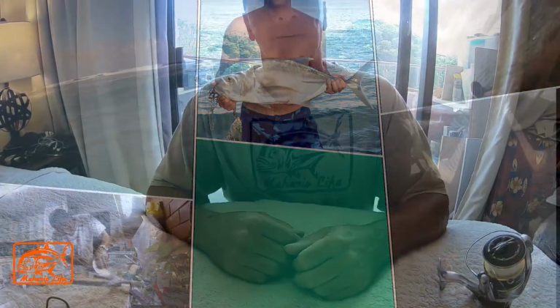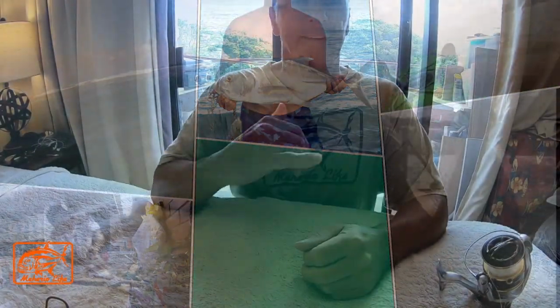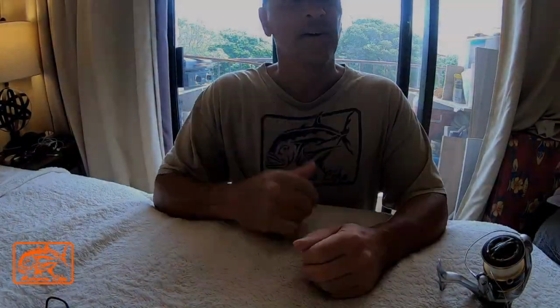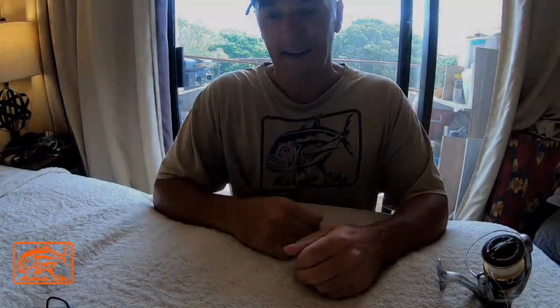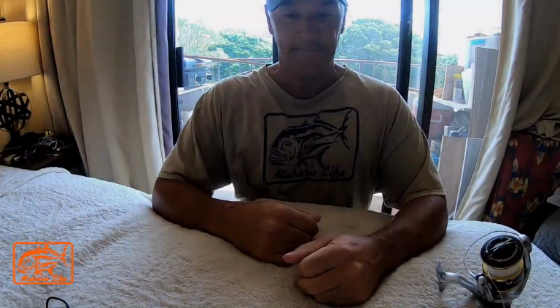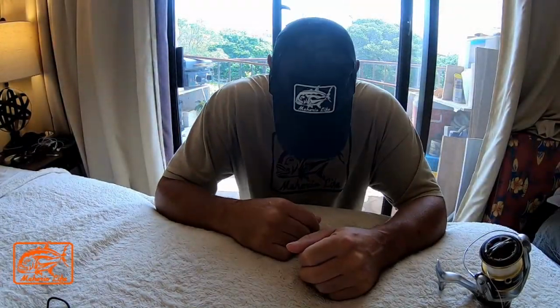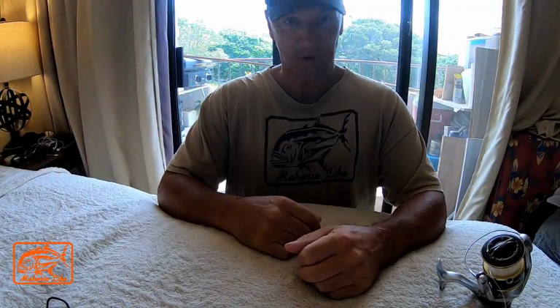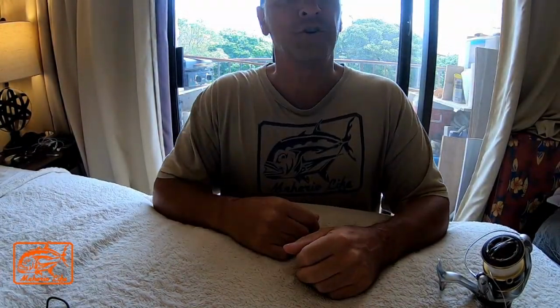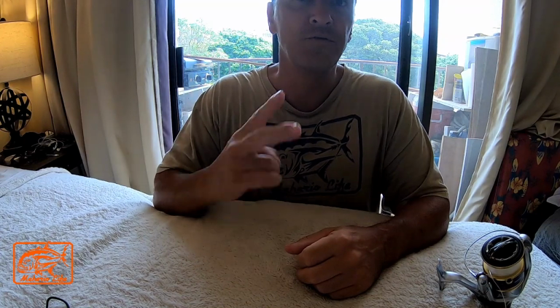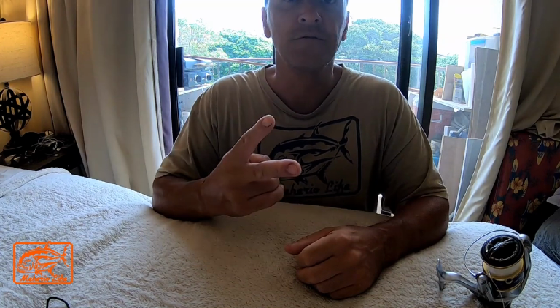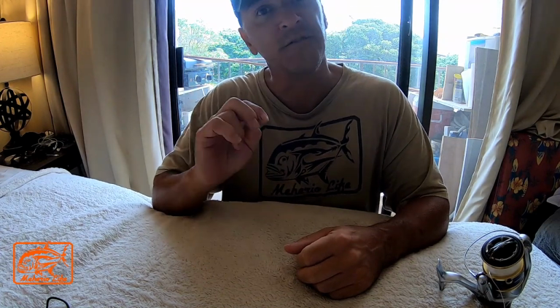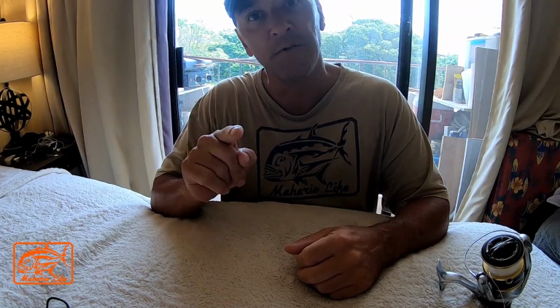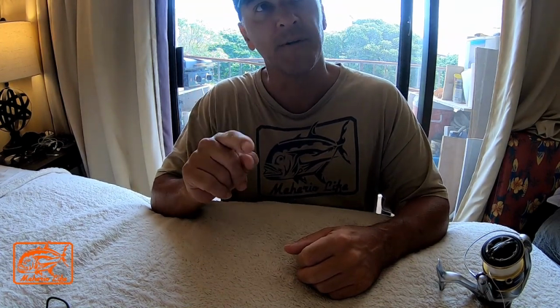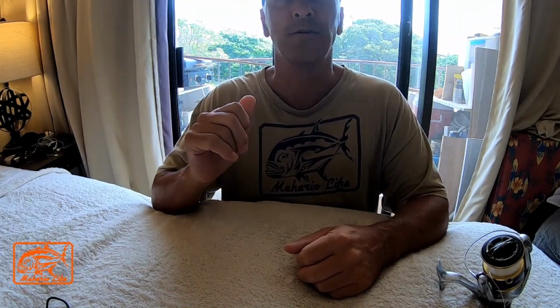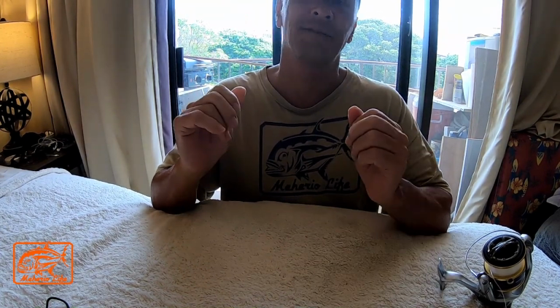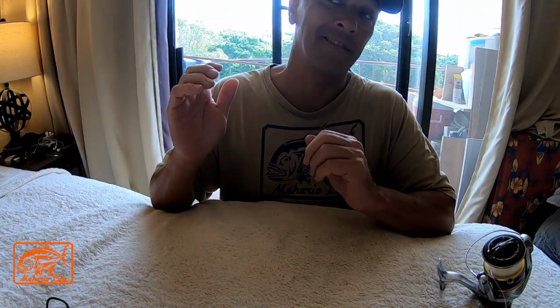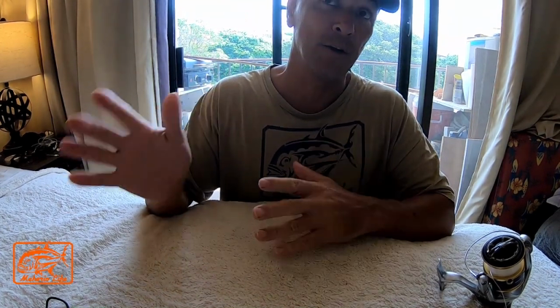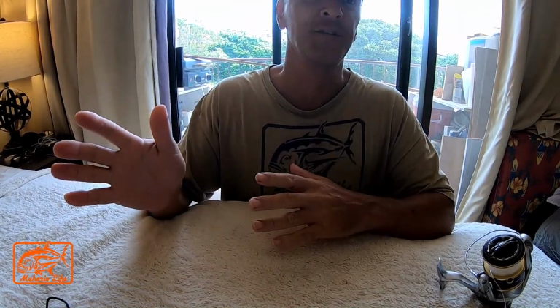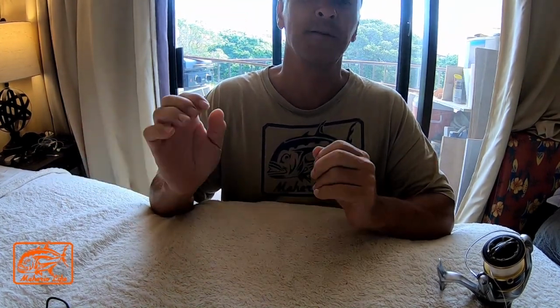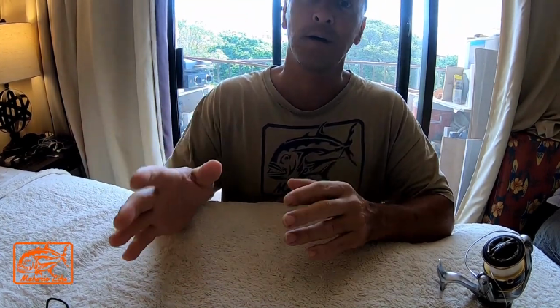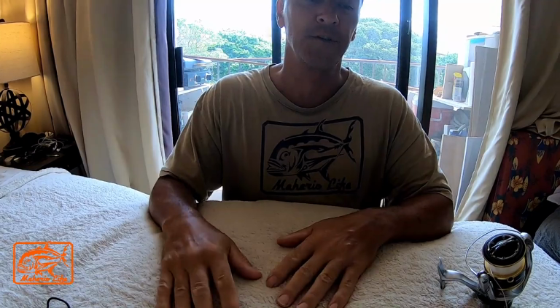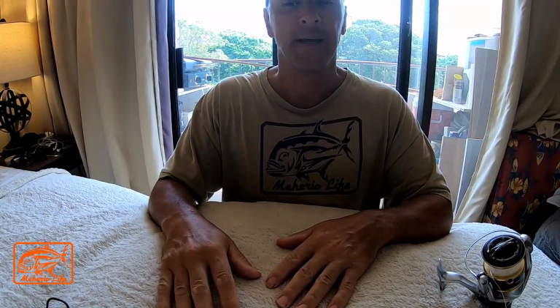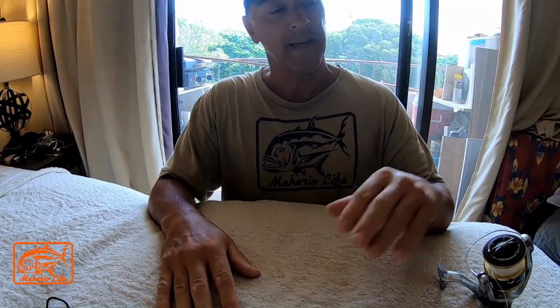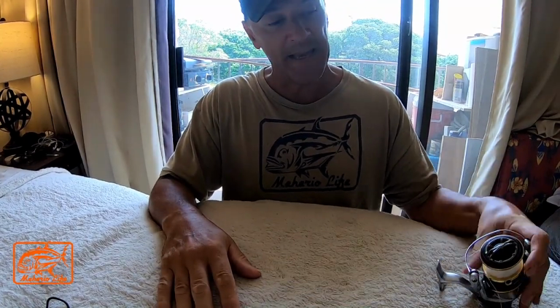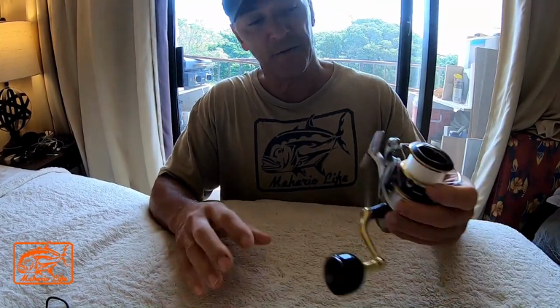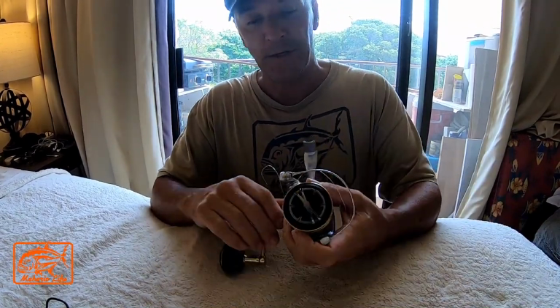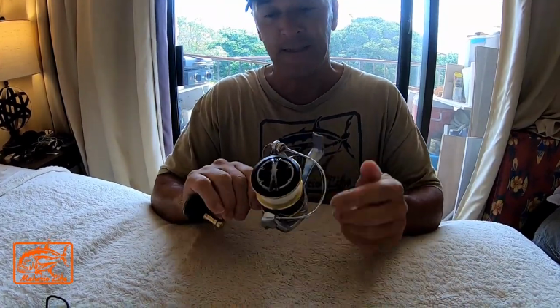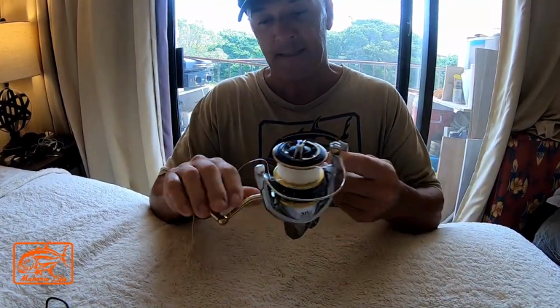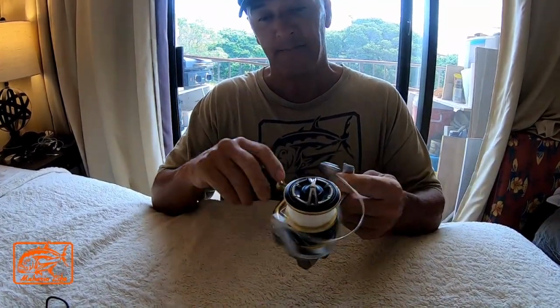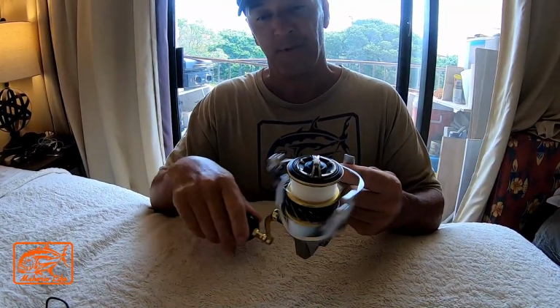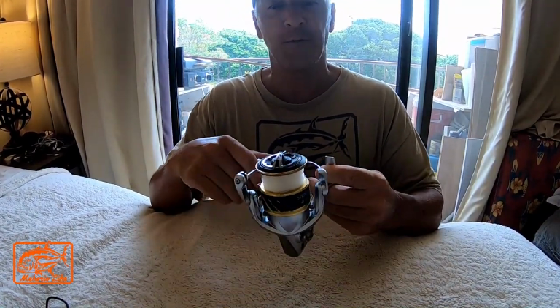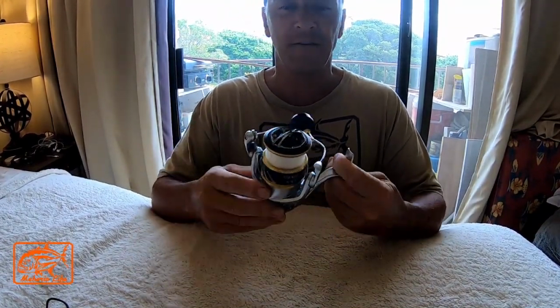Hey guys, just wanted to show you the two tools I use the most when I go fishing — but actually before I go fishing — and it has to do with the reel. The first one I use almost all the time is this little device right here.